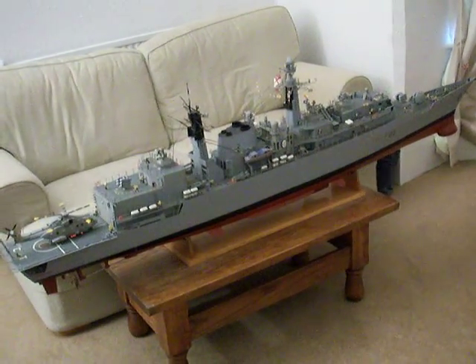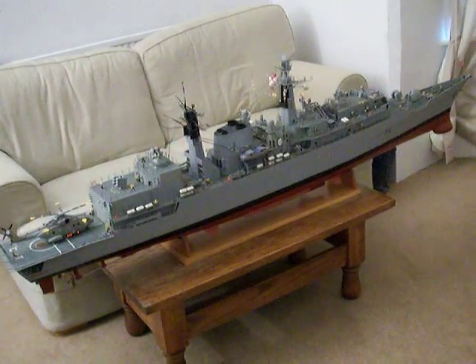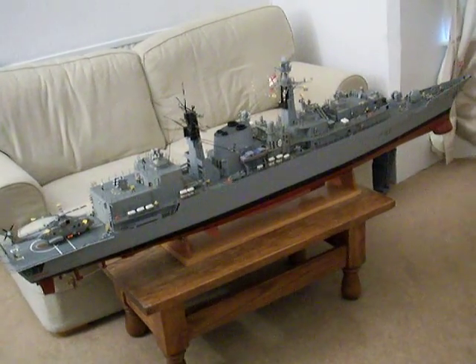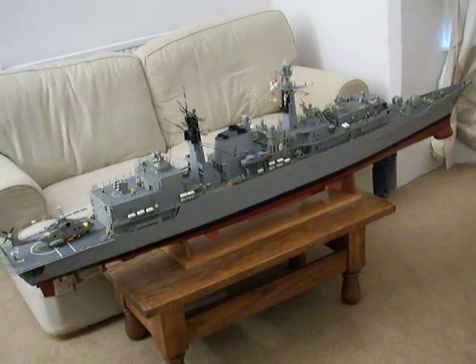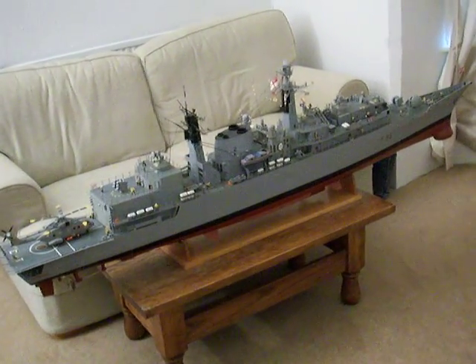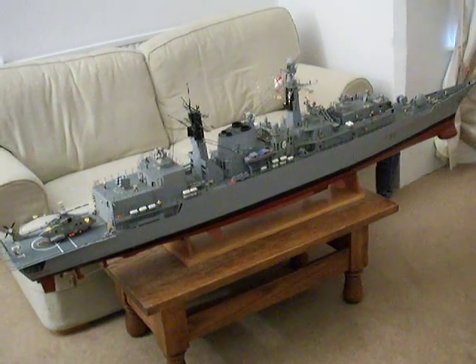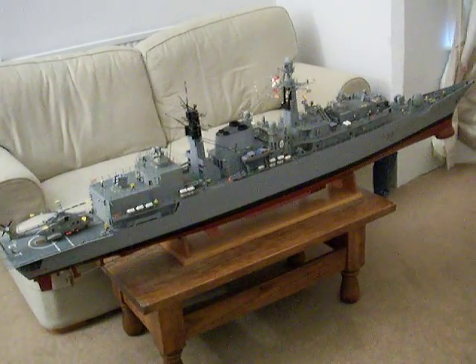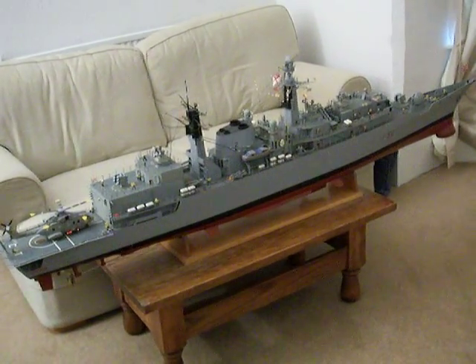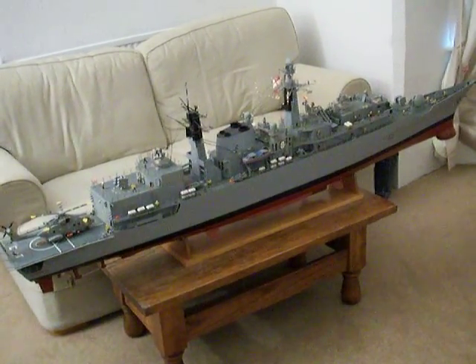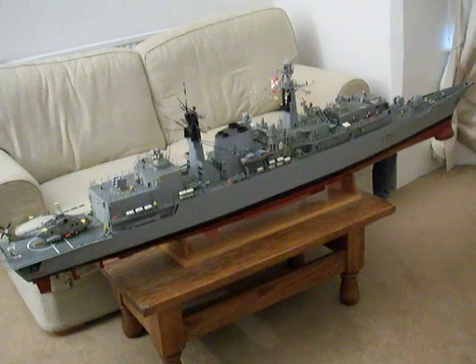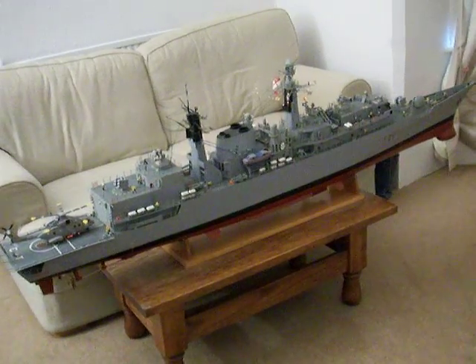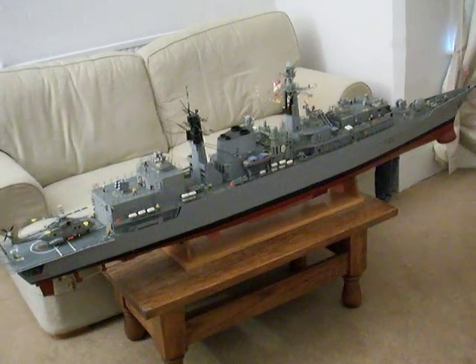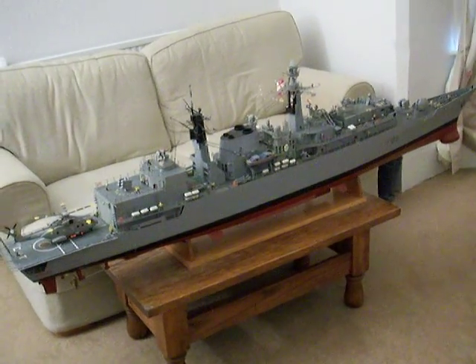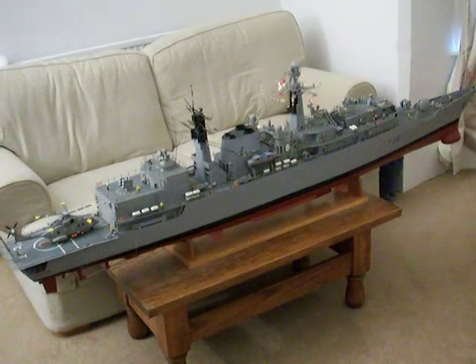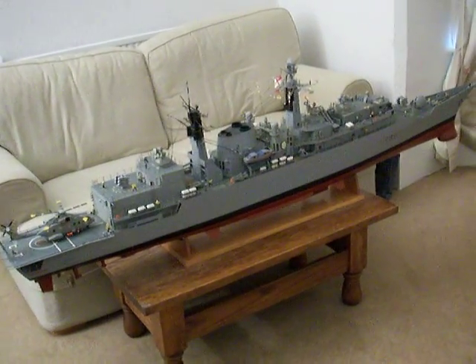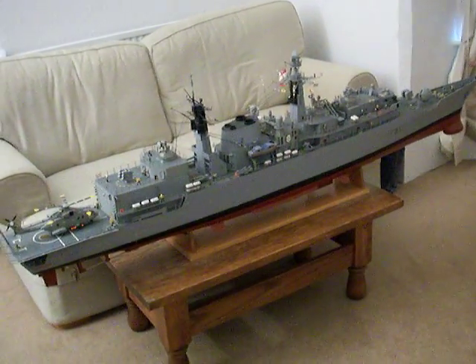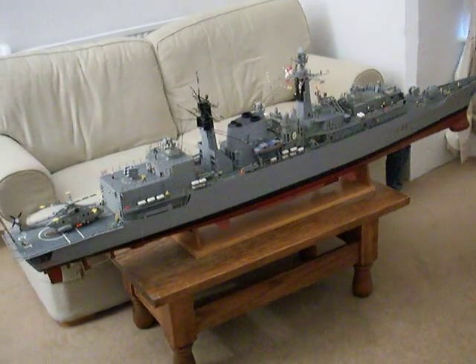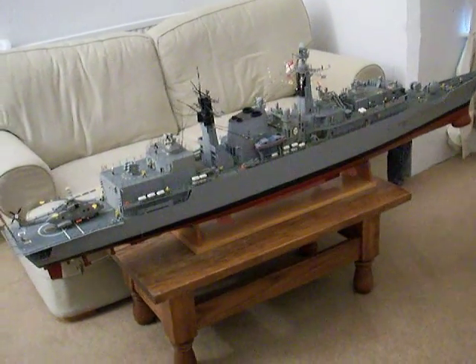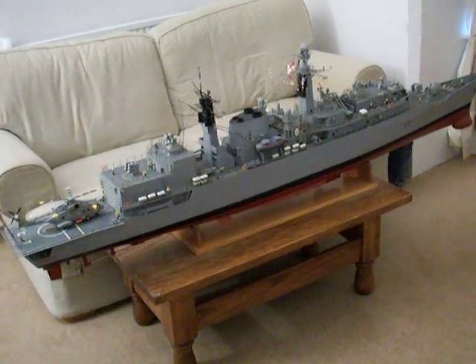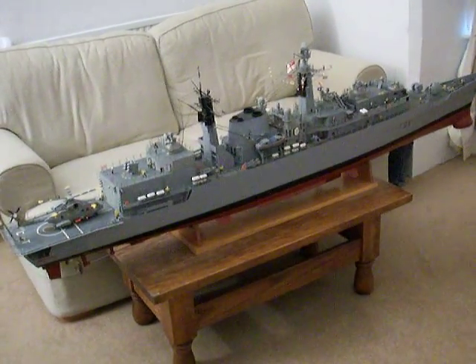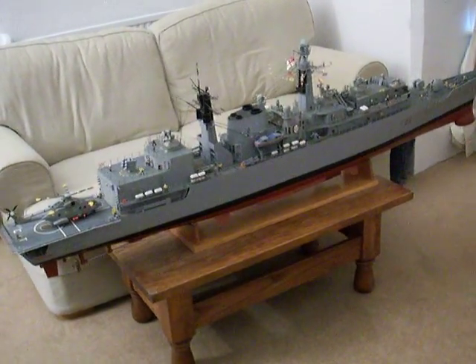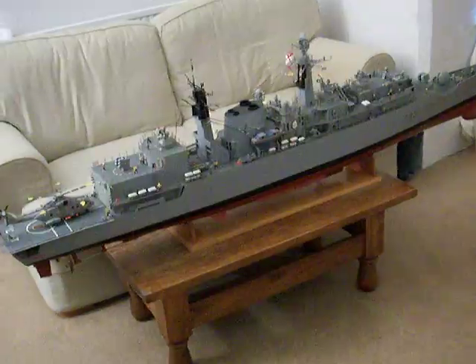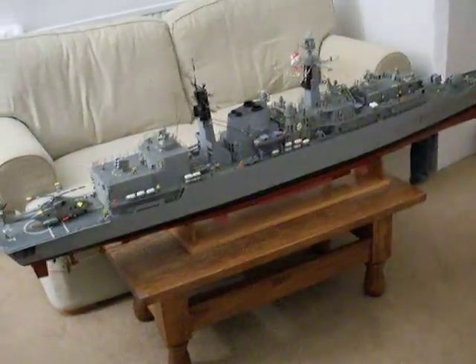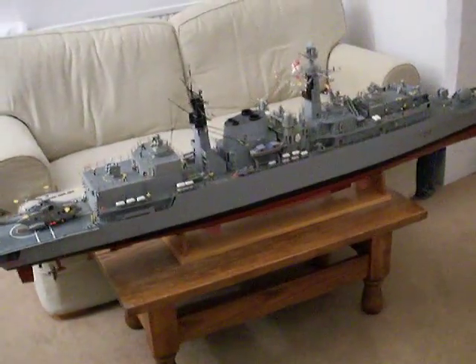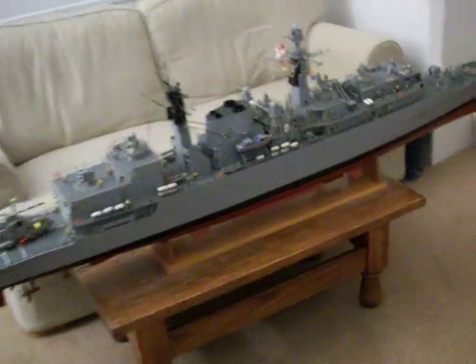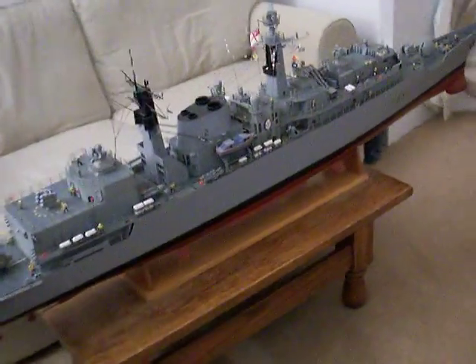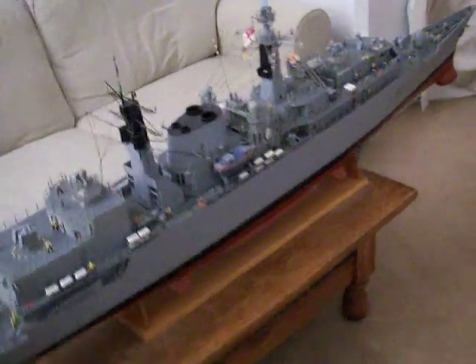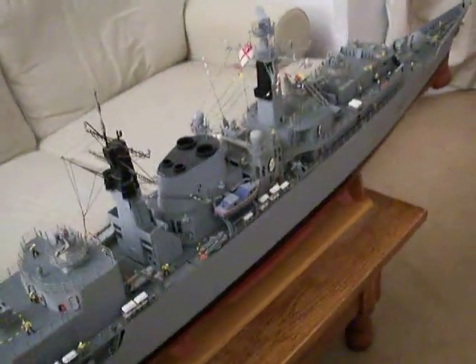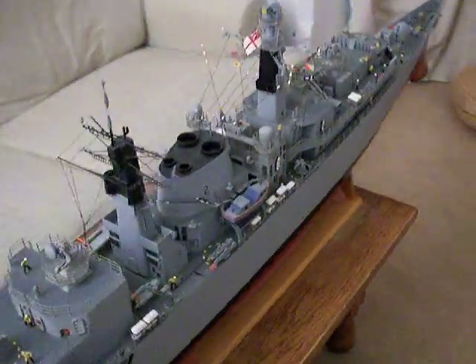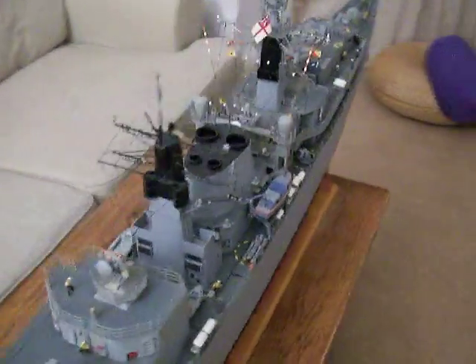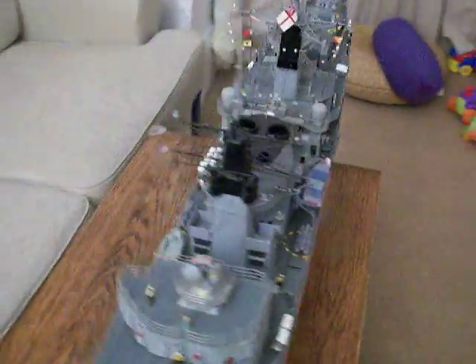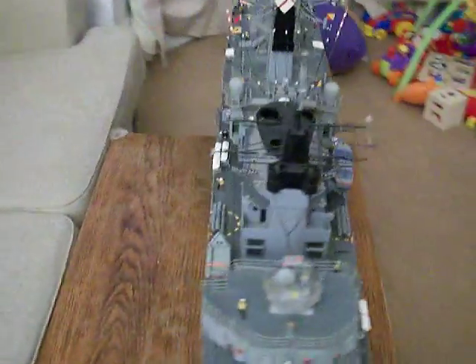This is my model of HMS Campbelltown. Hopefully this video is going to show you some of the things that it can do. The model is quite detailed, and it's at a scale of 1 to 72.